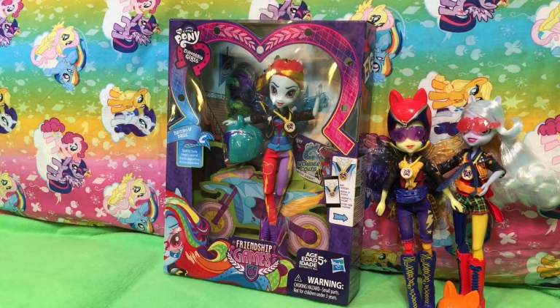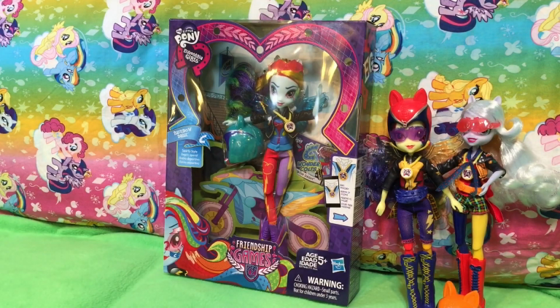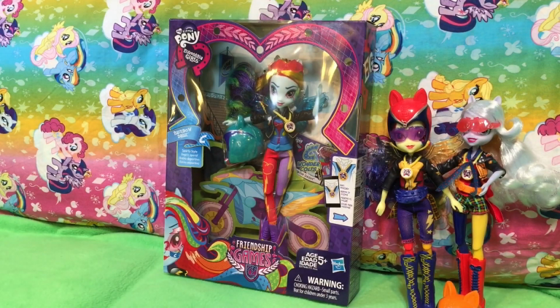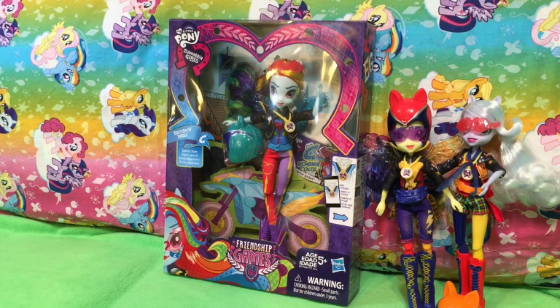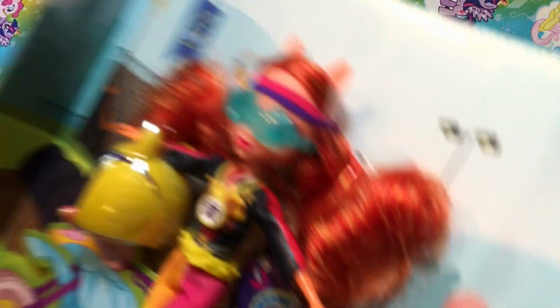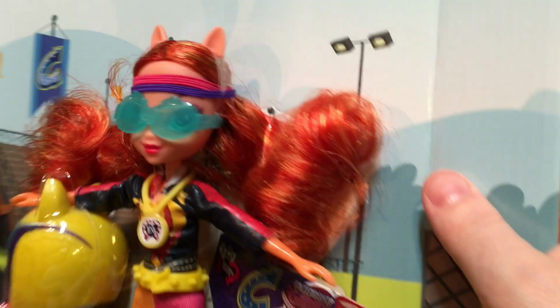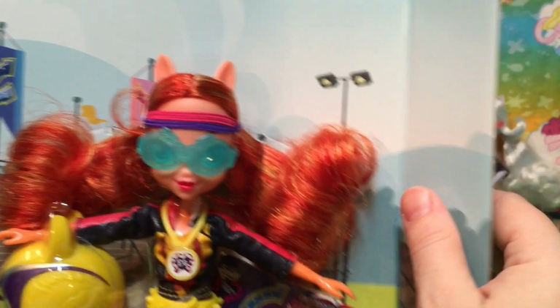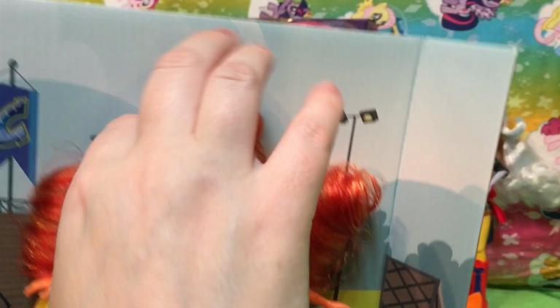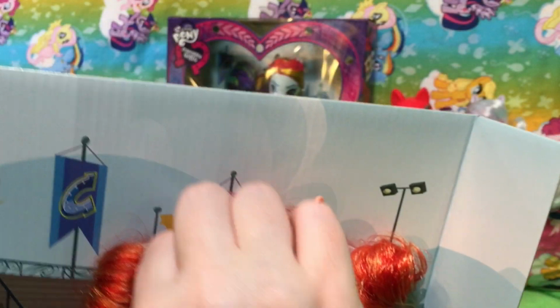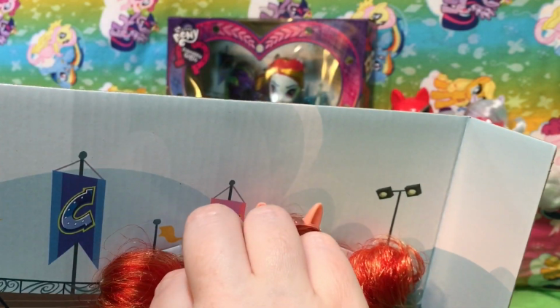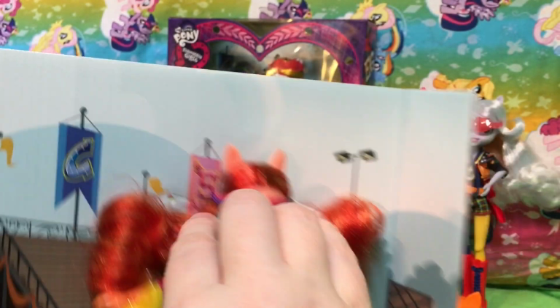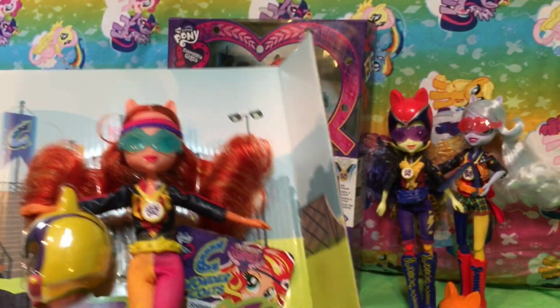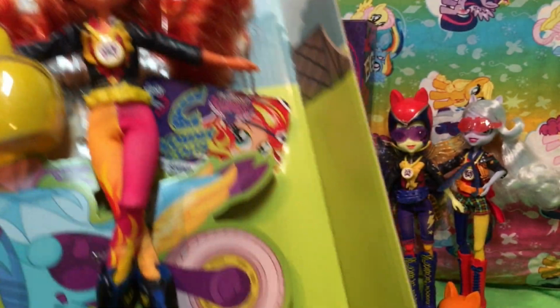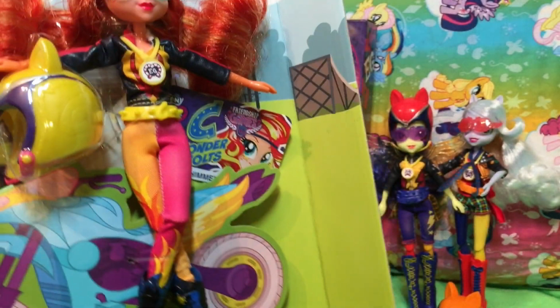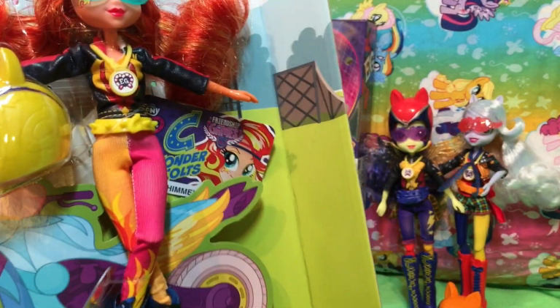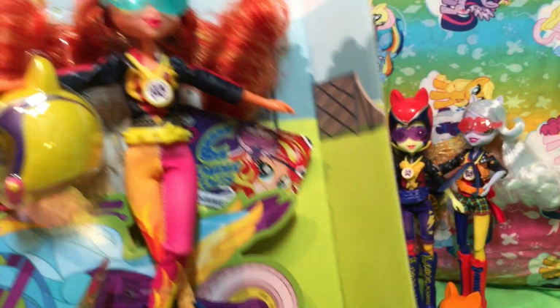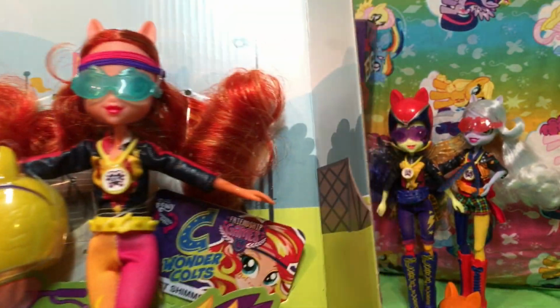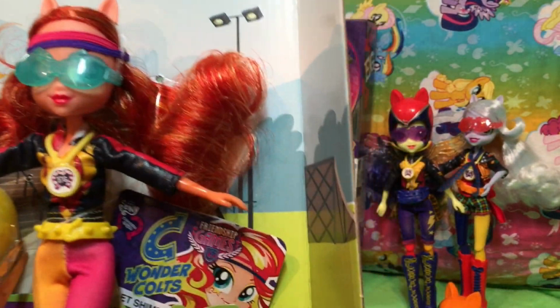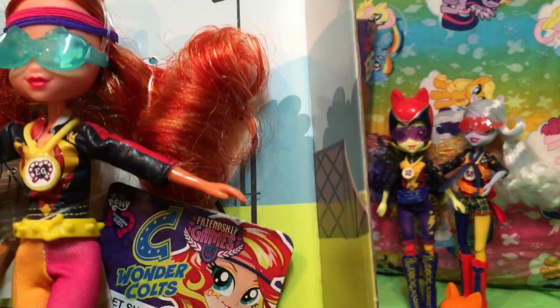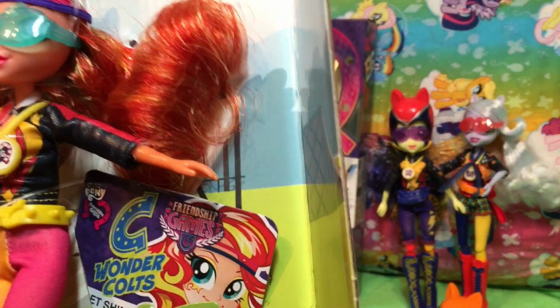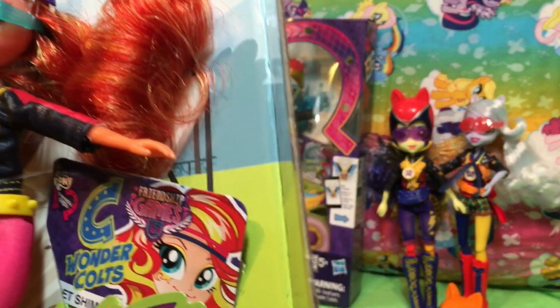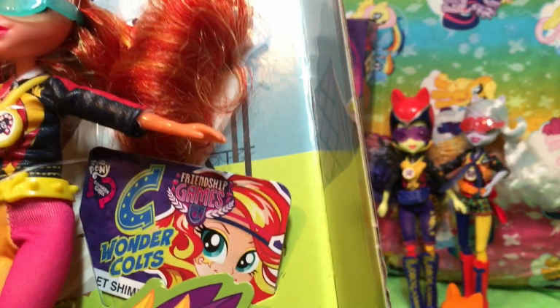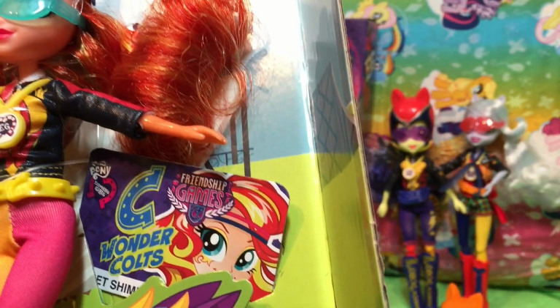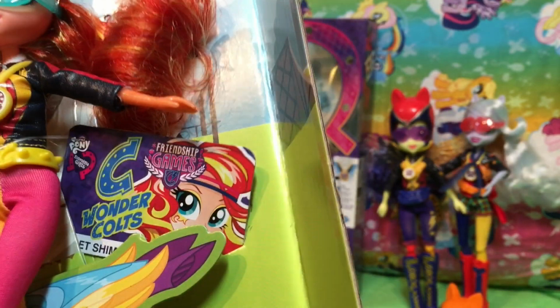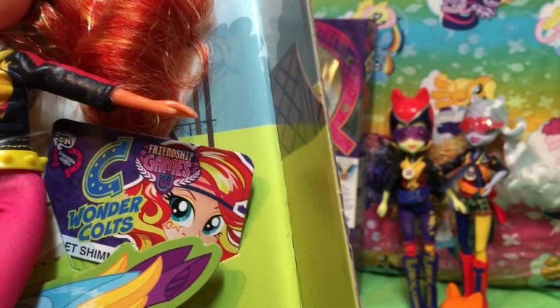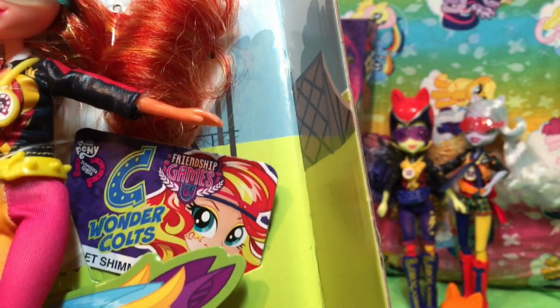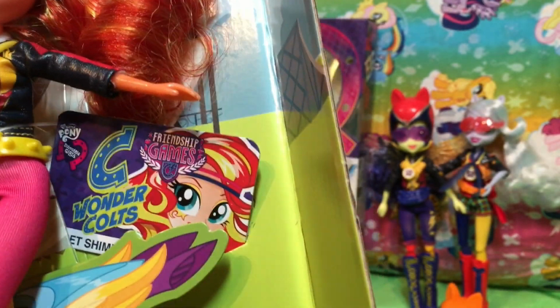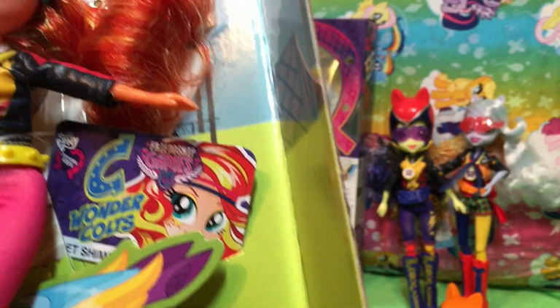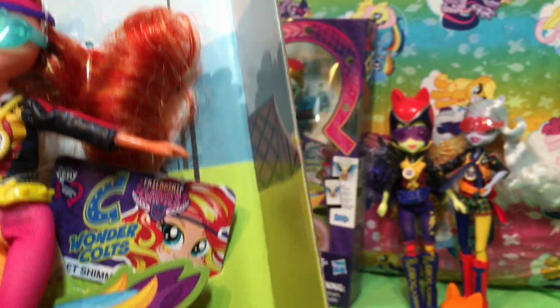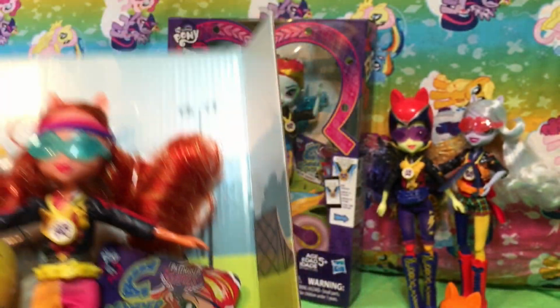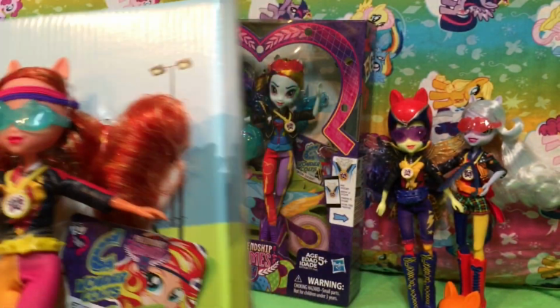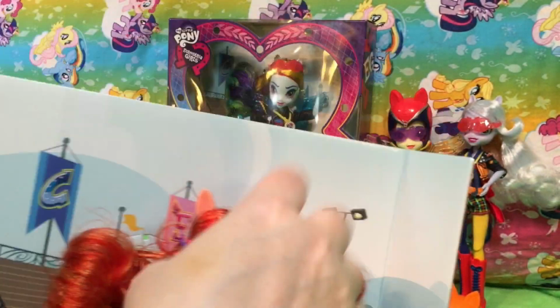Does she have pigtails? She does have pigtails. Actually, I don't think she does — I think it's just how she looks in the box. Let me make sure I don't cut her outfit.